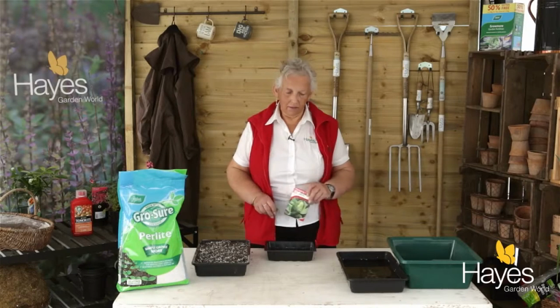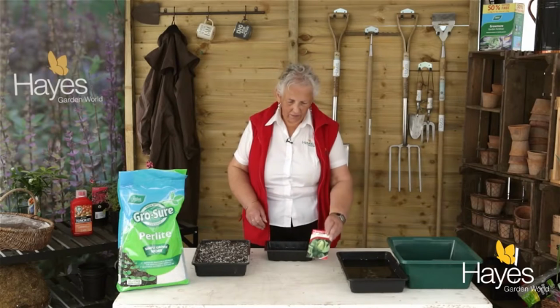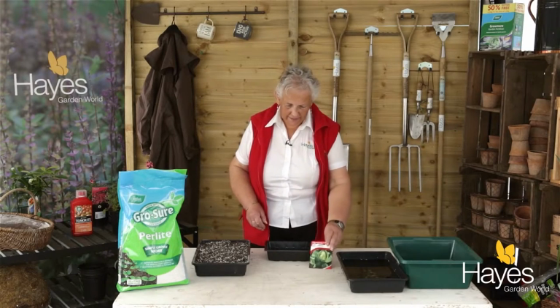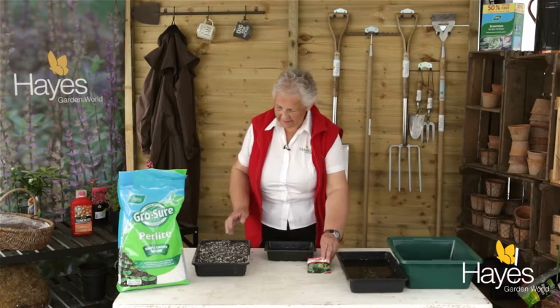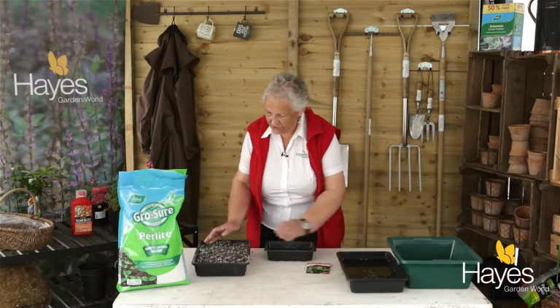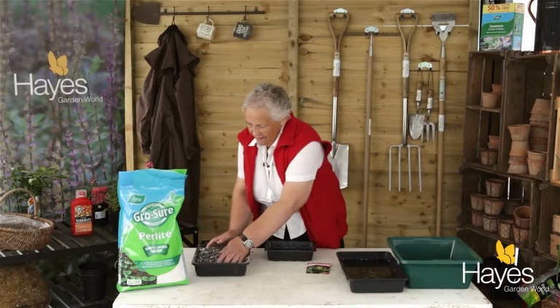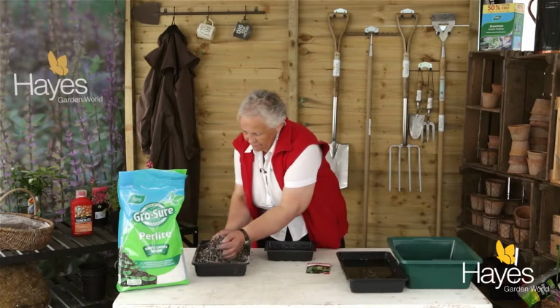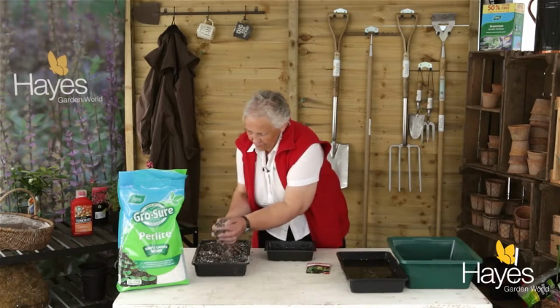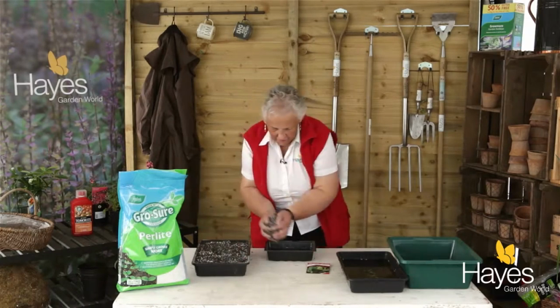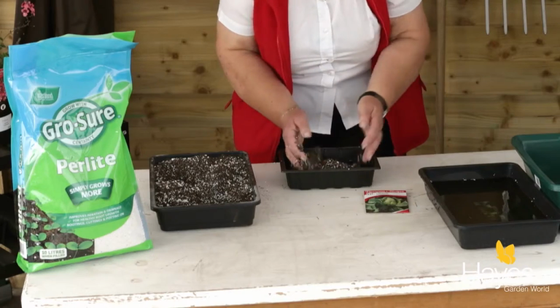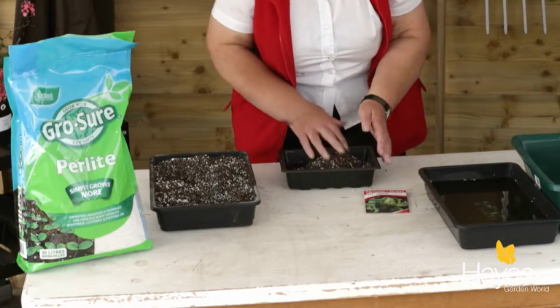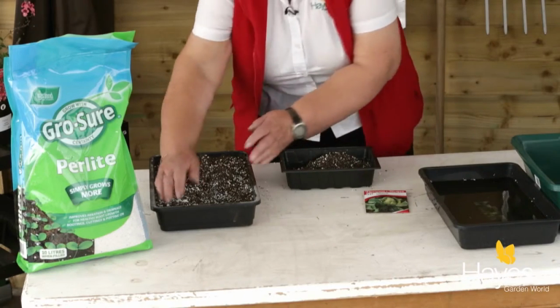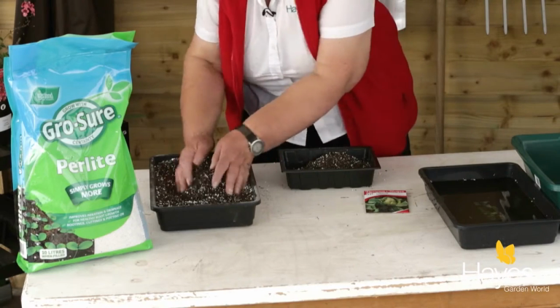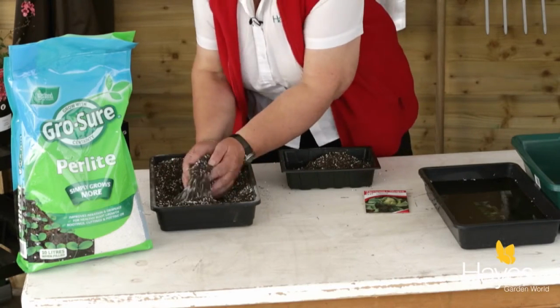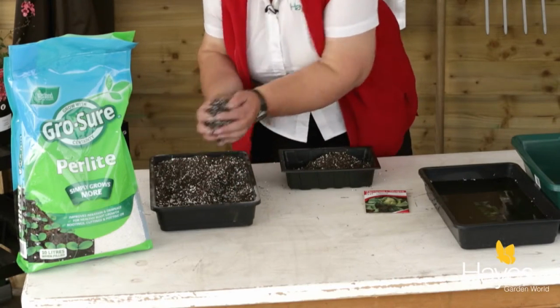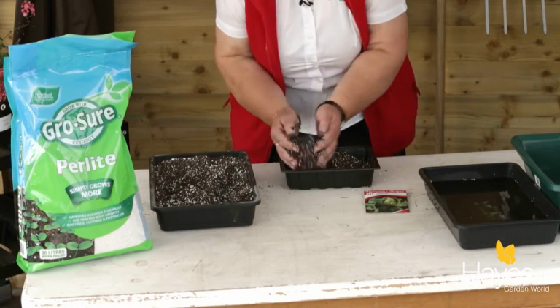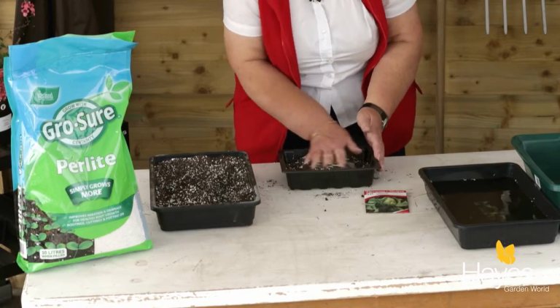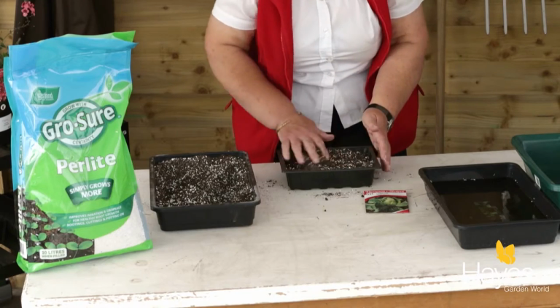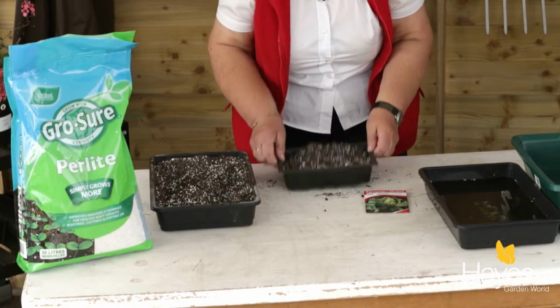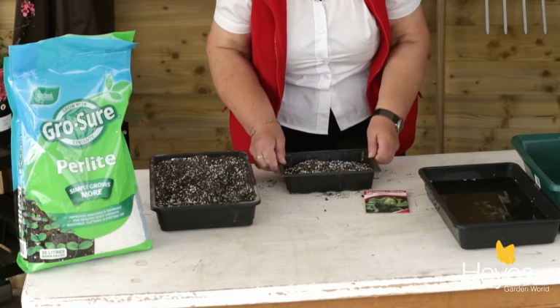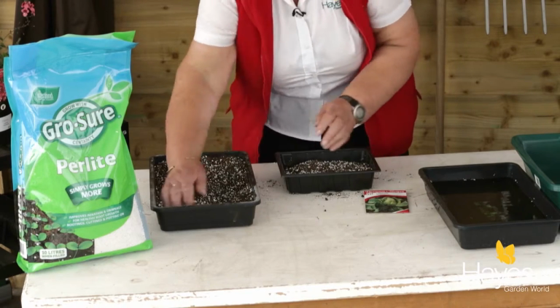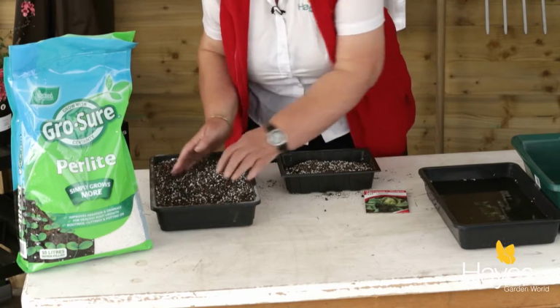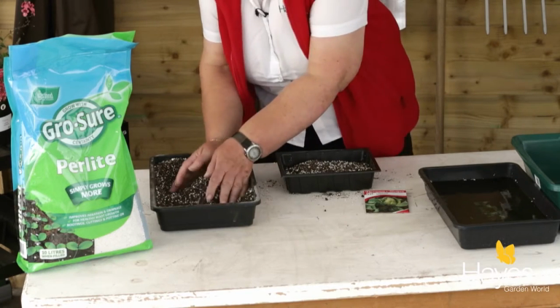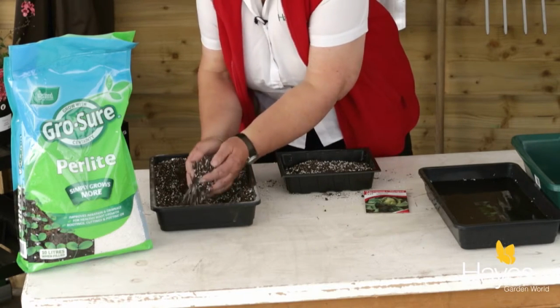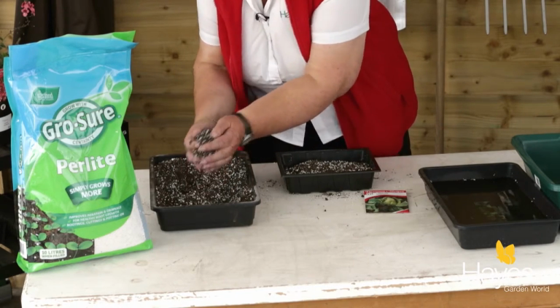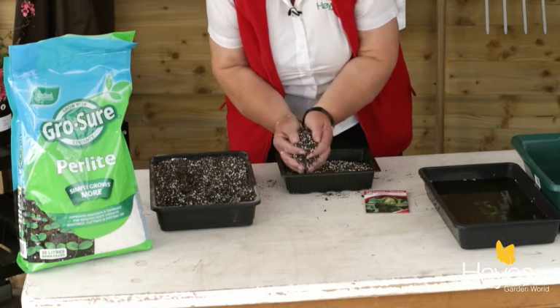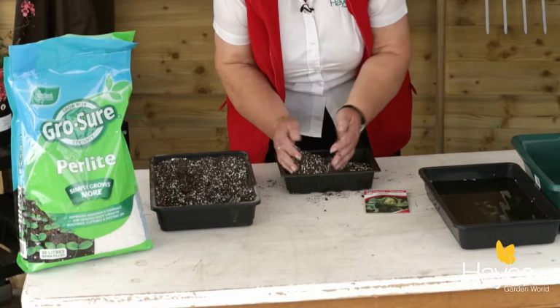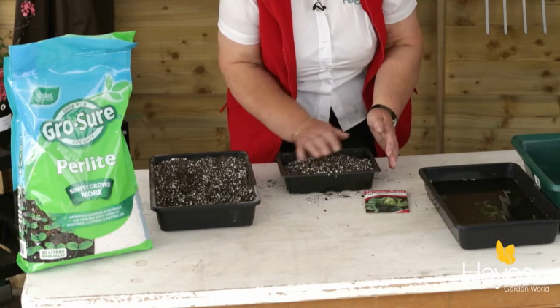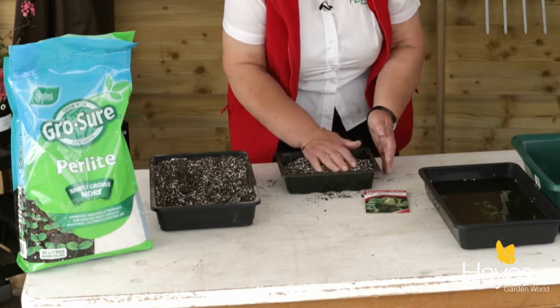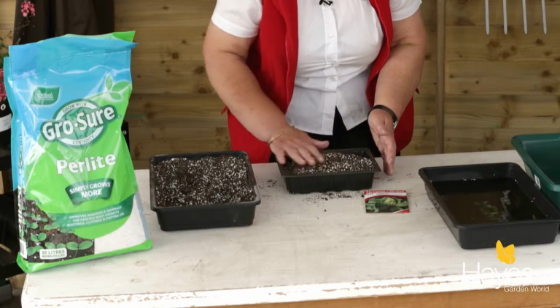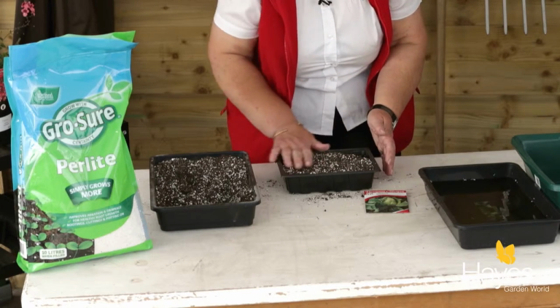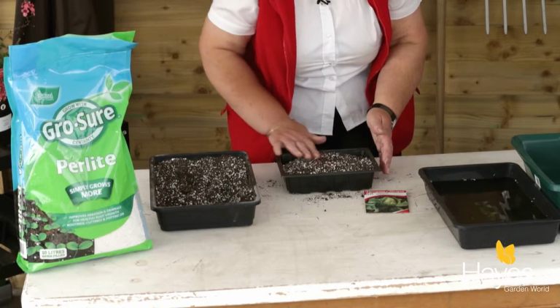All you need is a seed tray — fill it with a seed mixture. We've used seed compost mixed half and half with perlite. That opens up the structure and it also helps retain water so they don't dry out as easily.